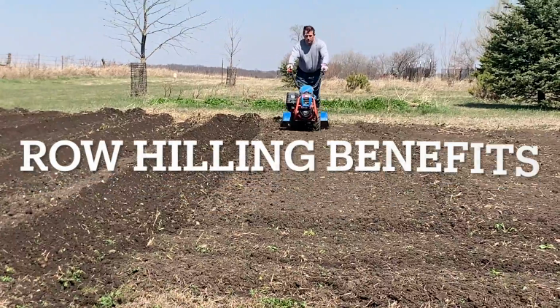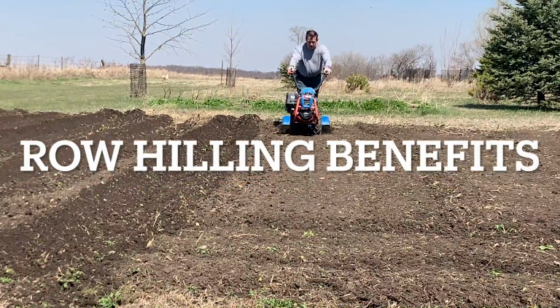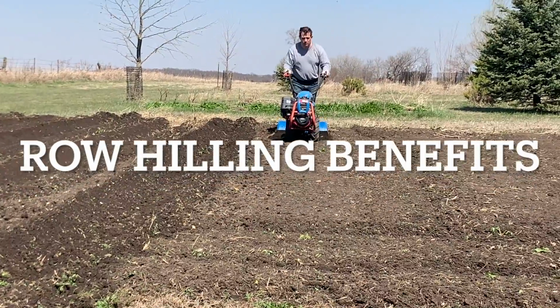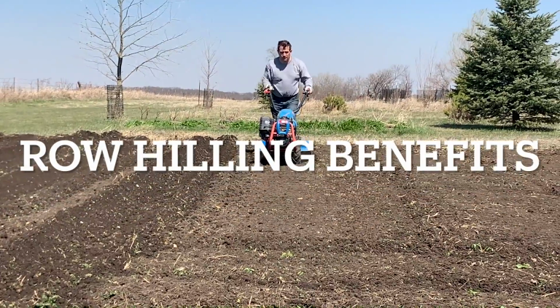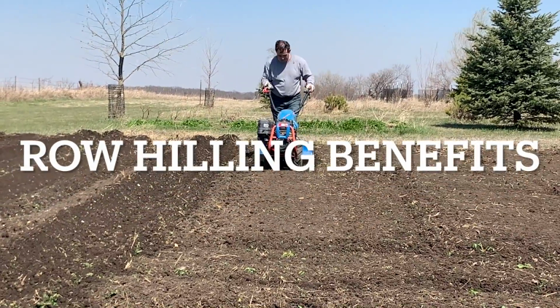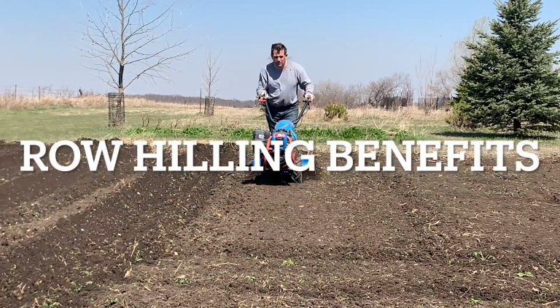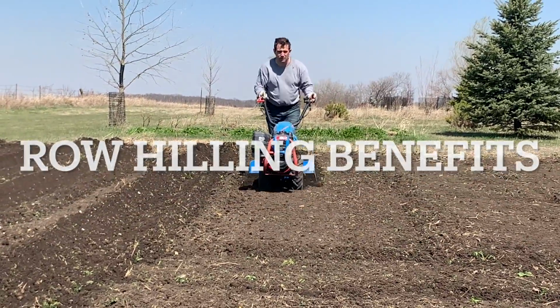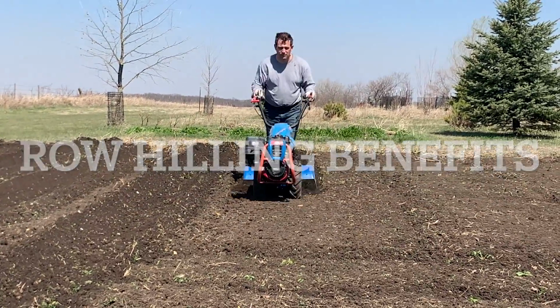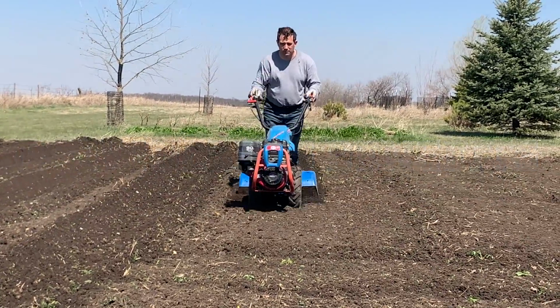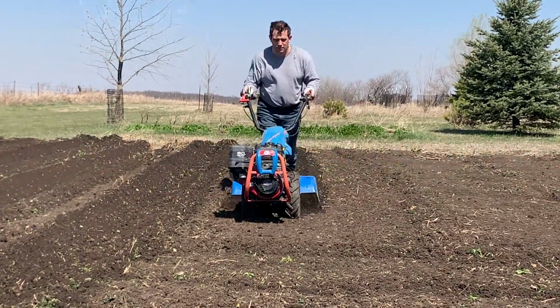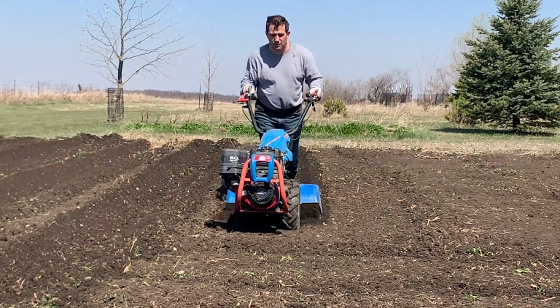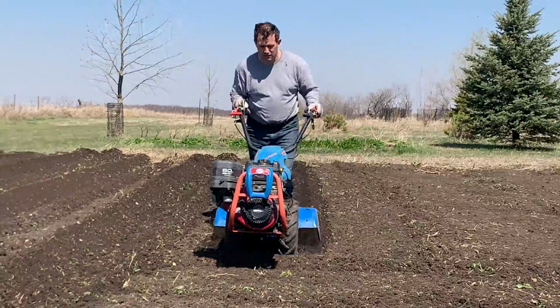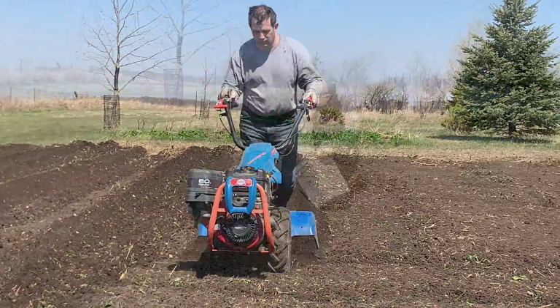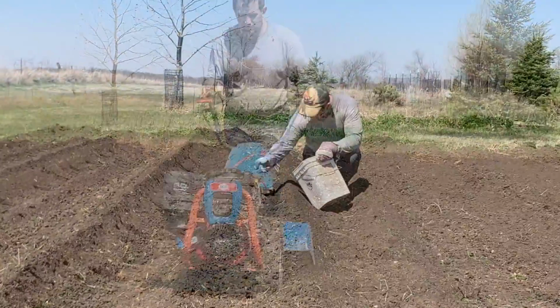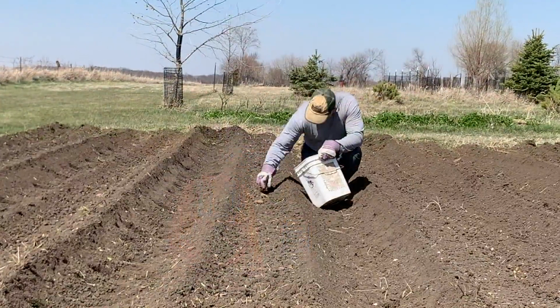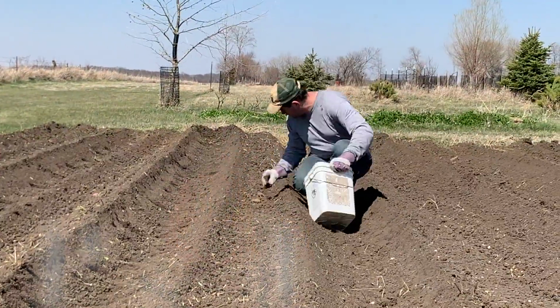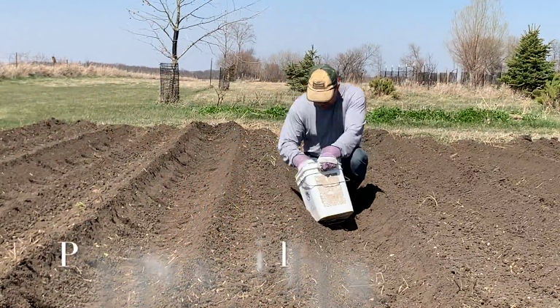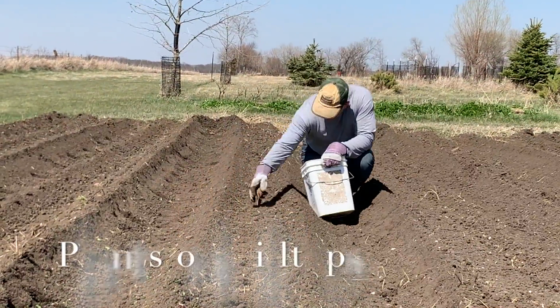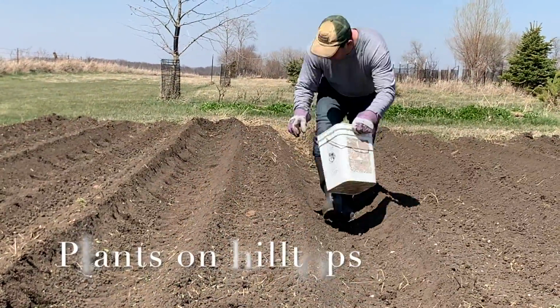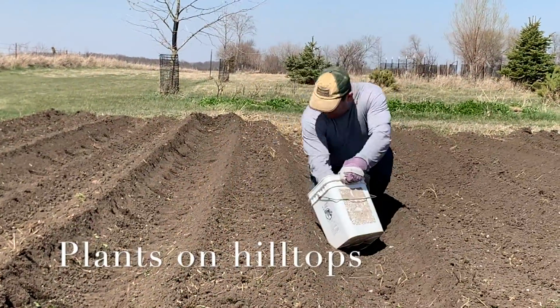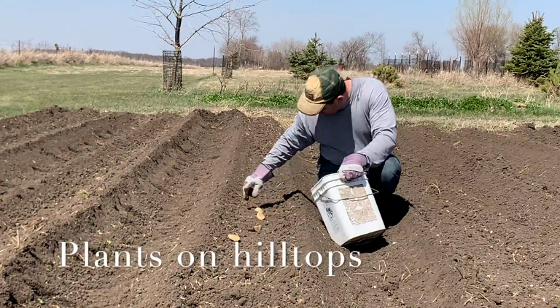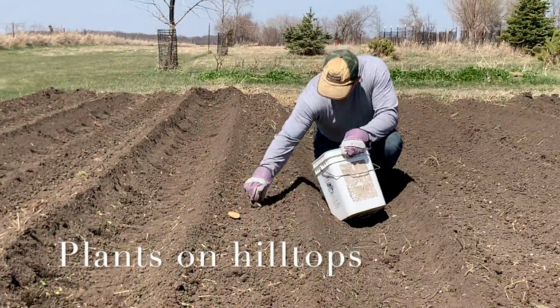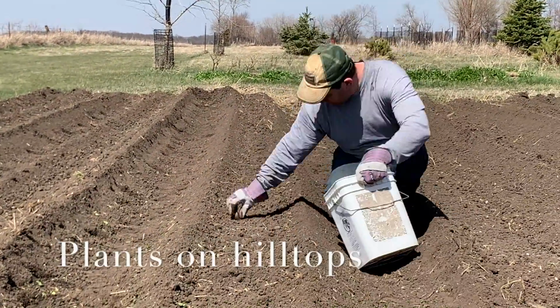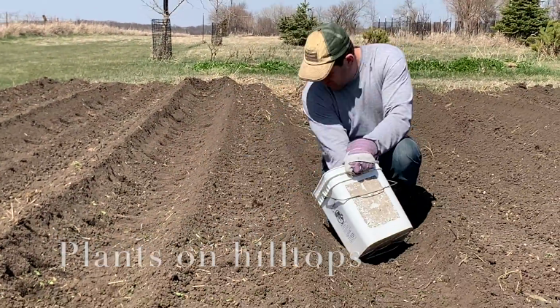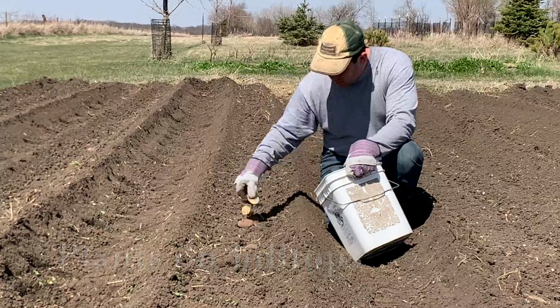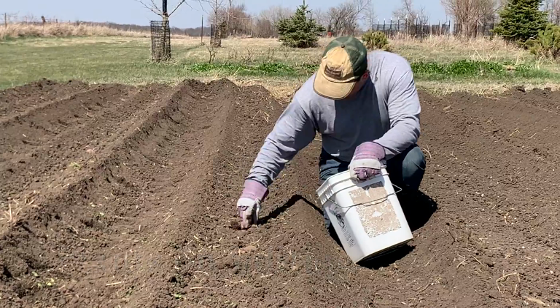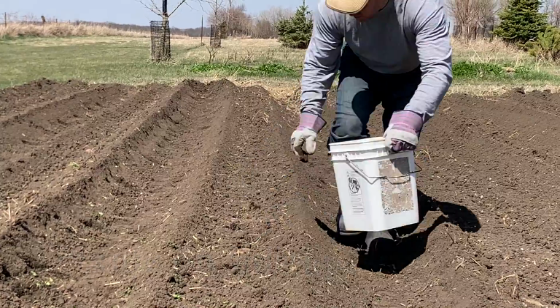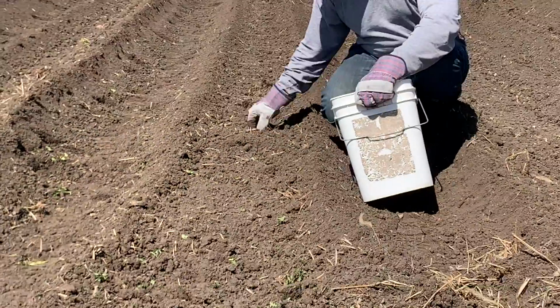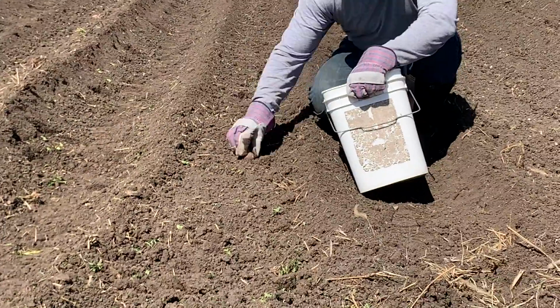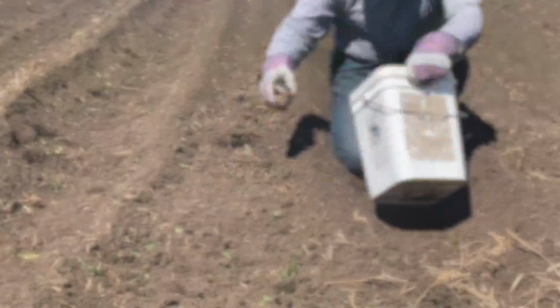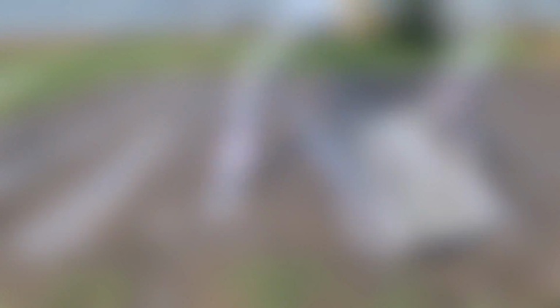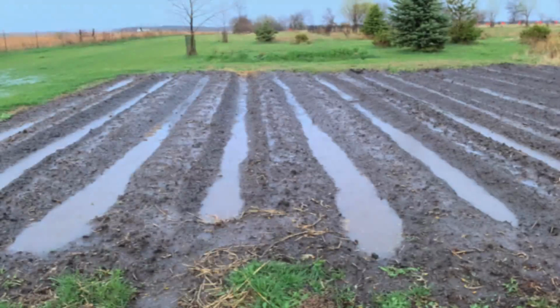This video demonstrates the hilling techniques that we use. We planted the potatoes on top of these hills to give them loose soil to start out in.